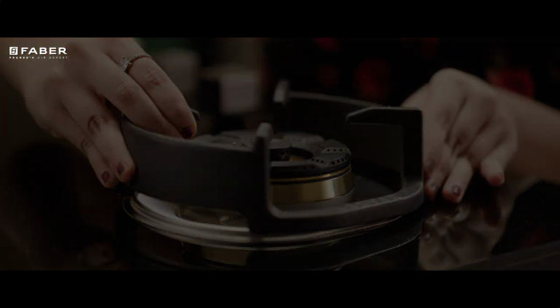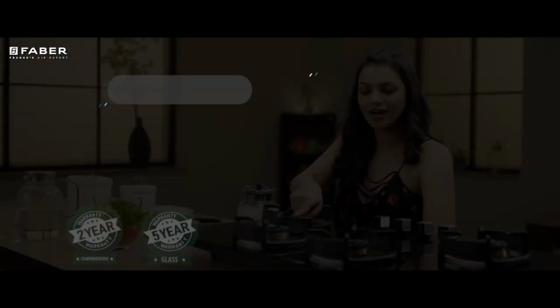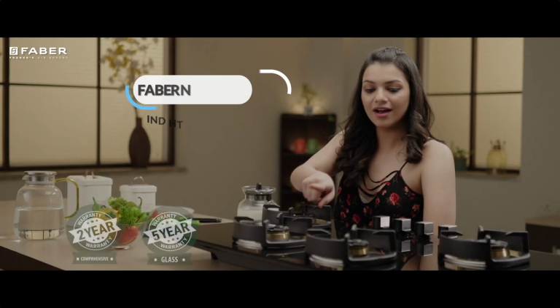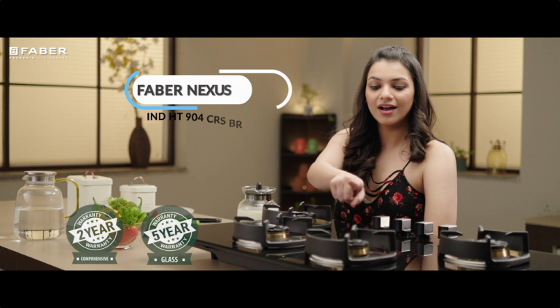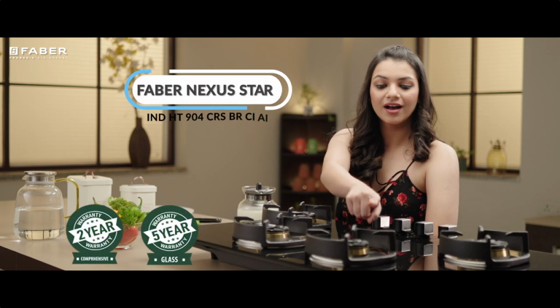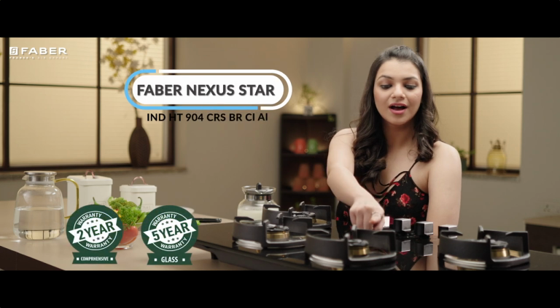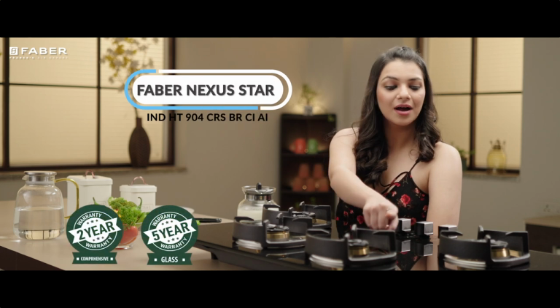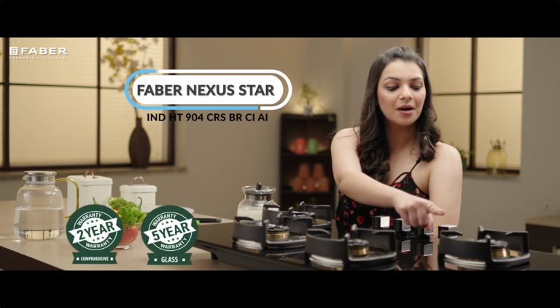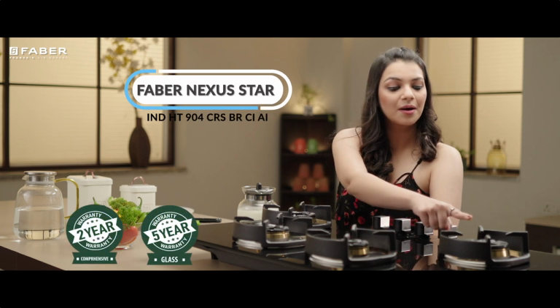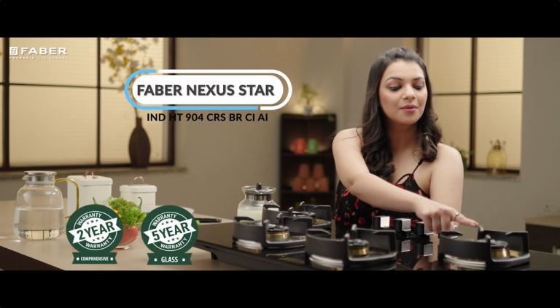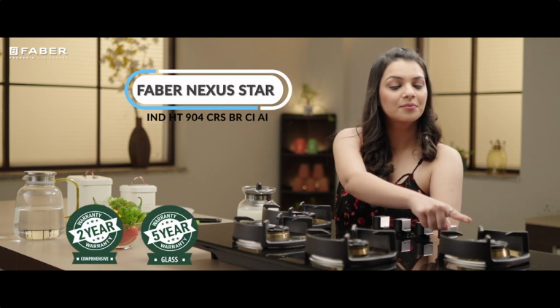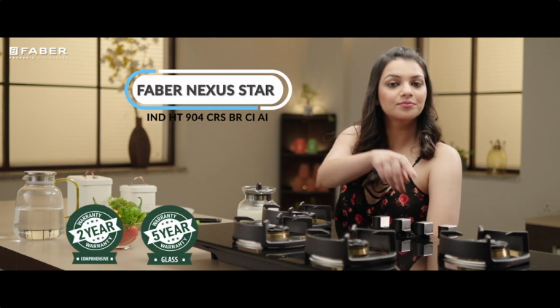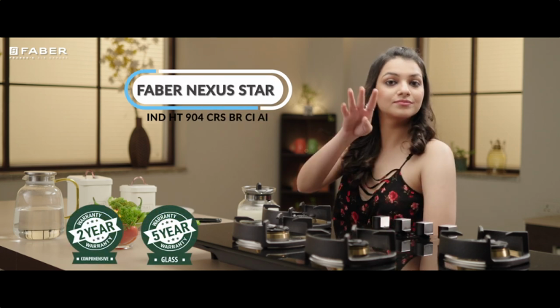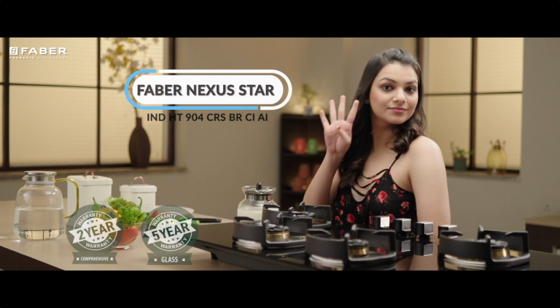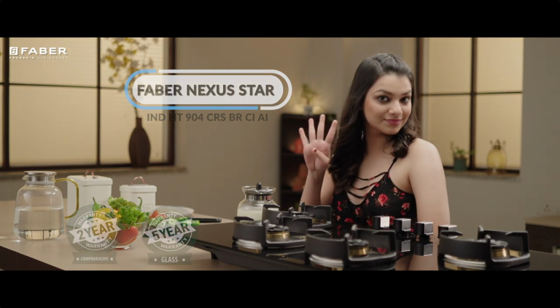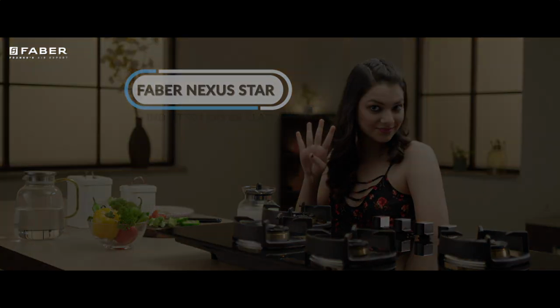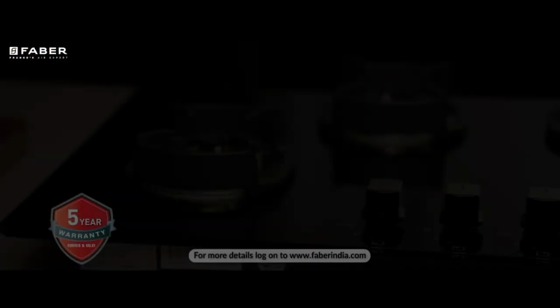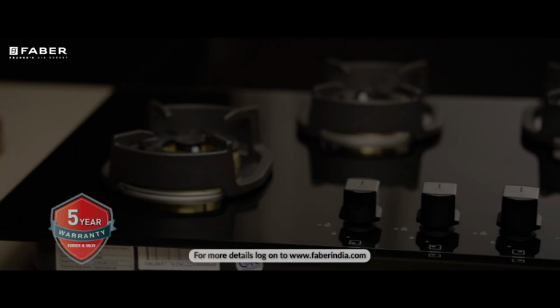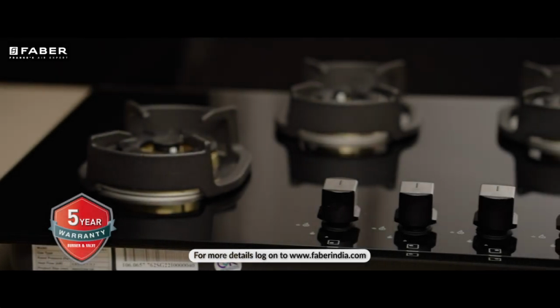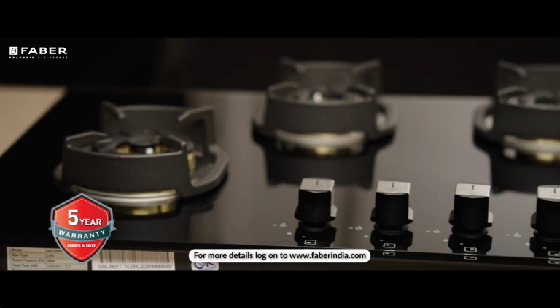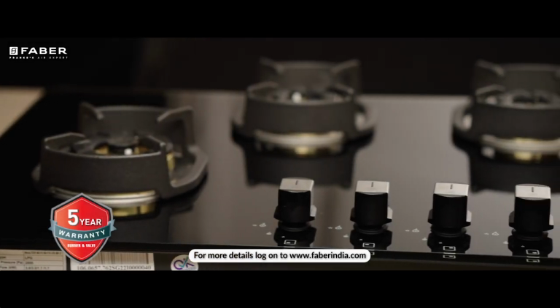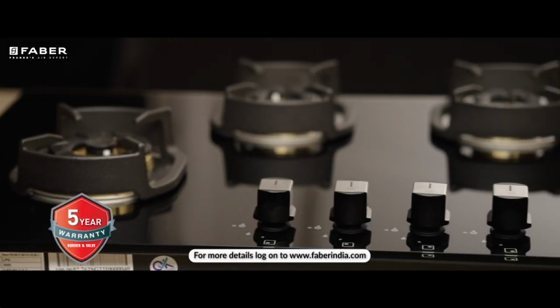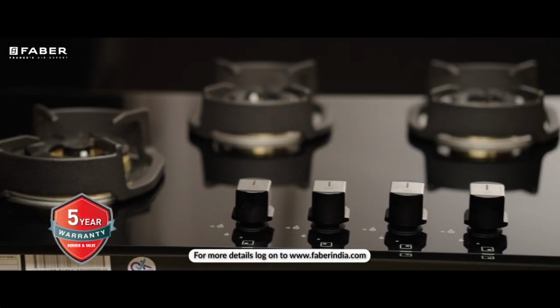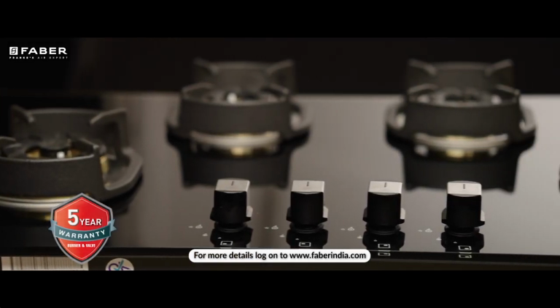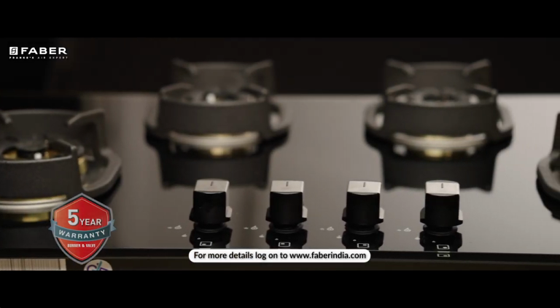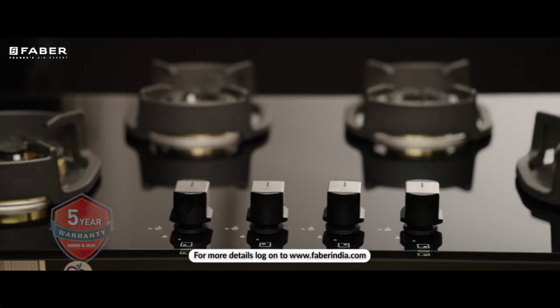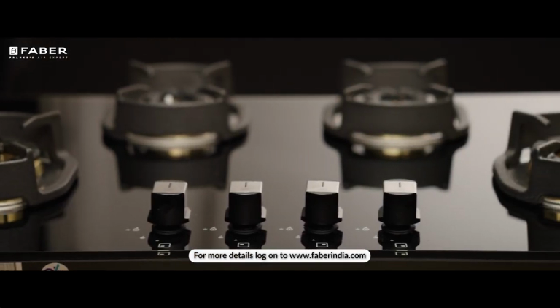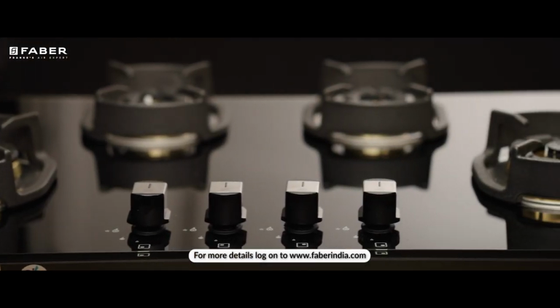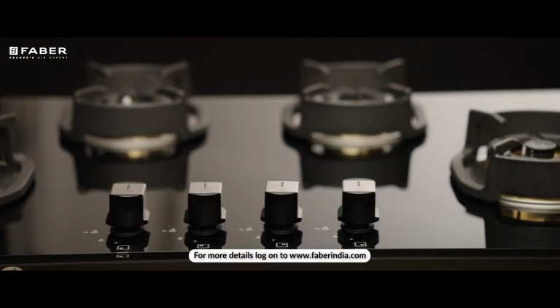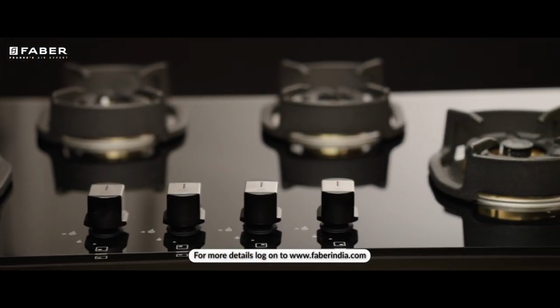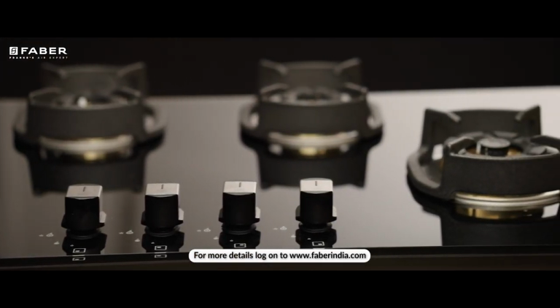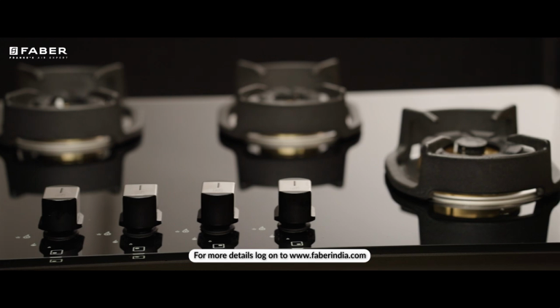This beautiful line of hobs comes with a variety of size and burner options. Your search for a perfect hob ends here — order now.